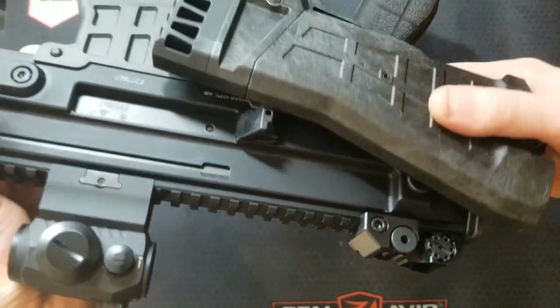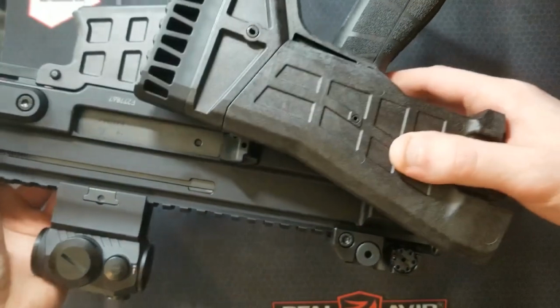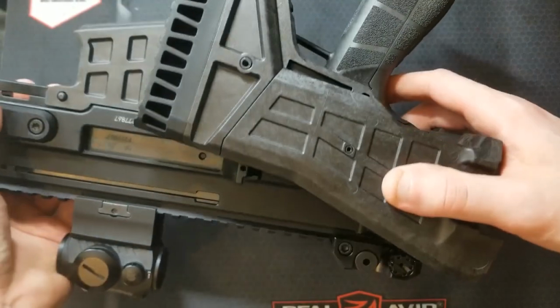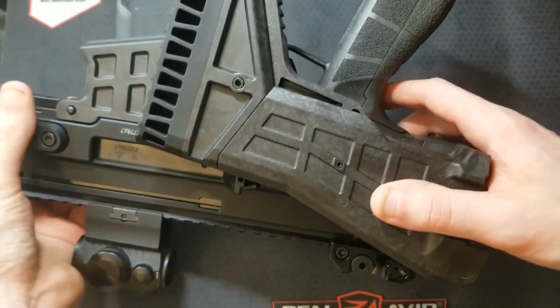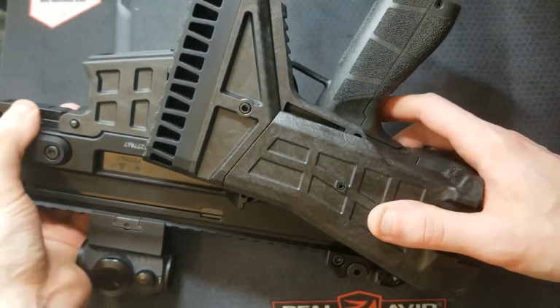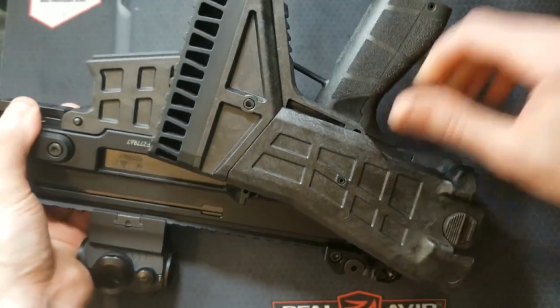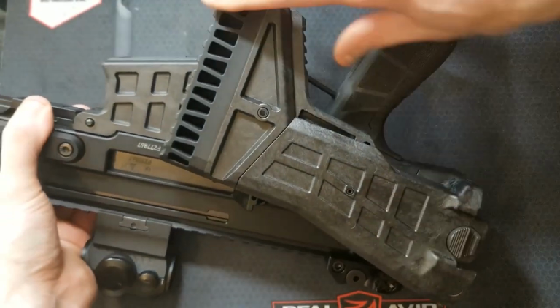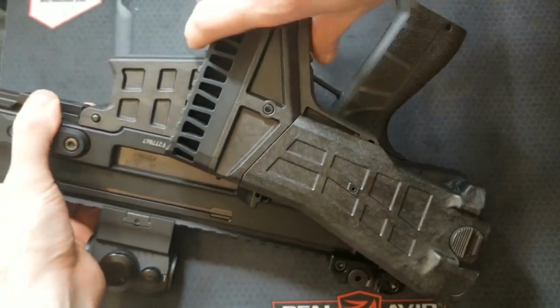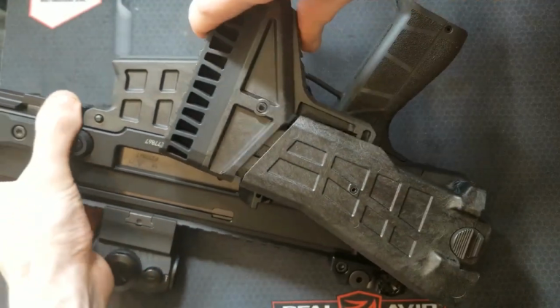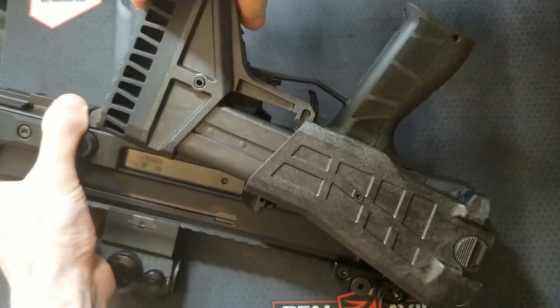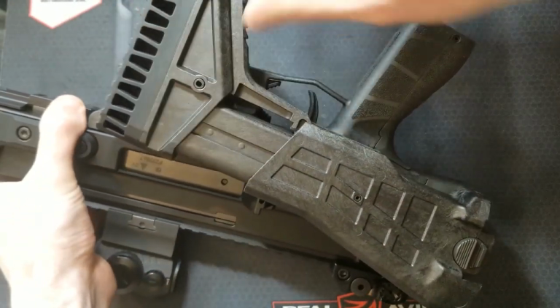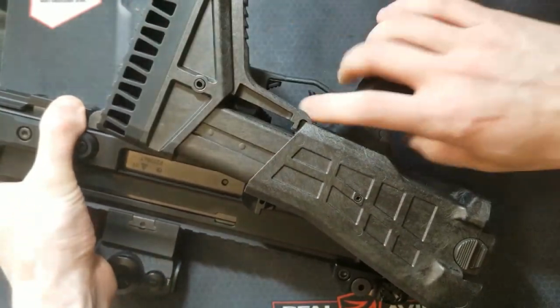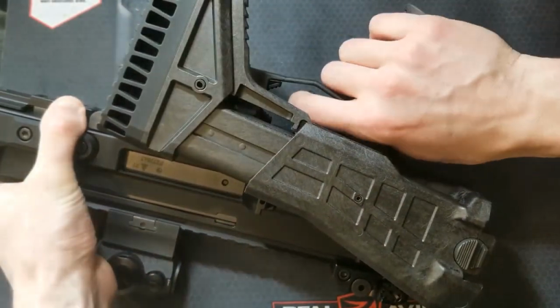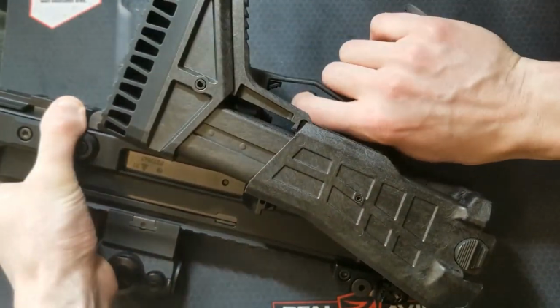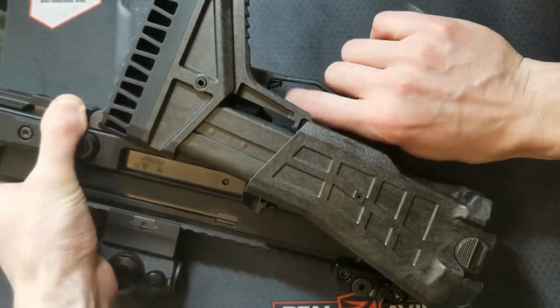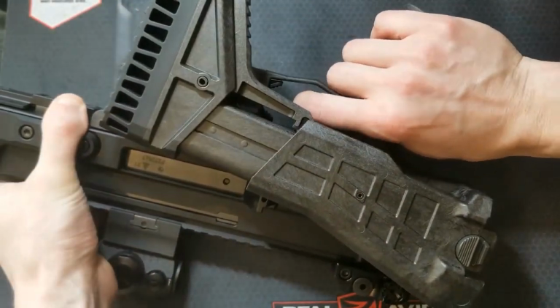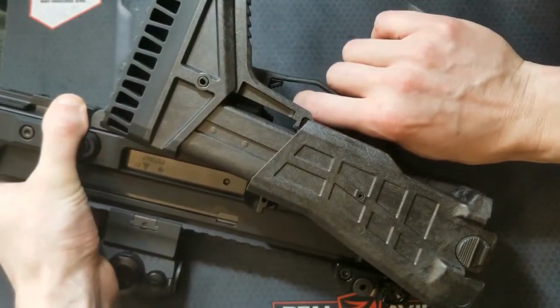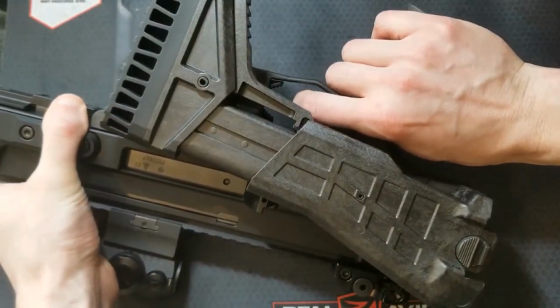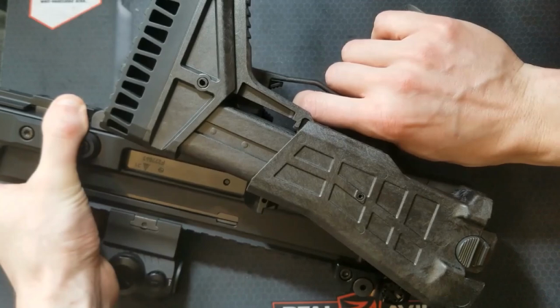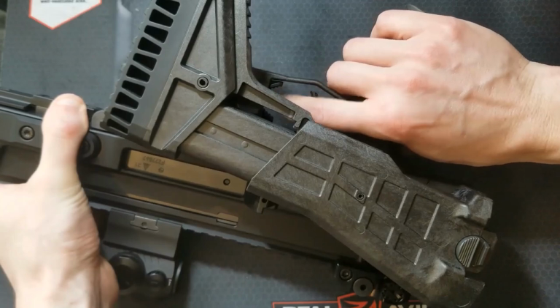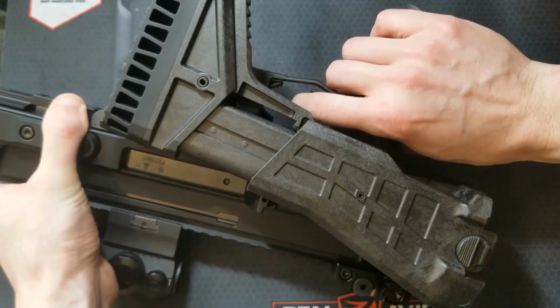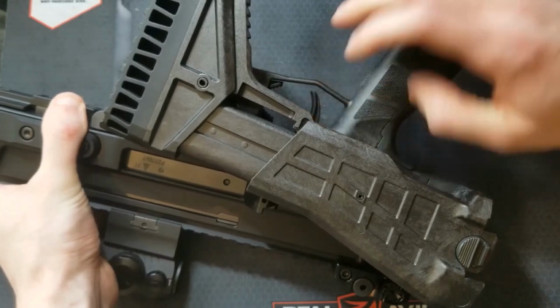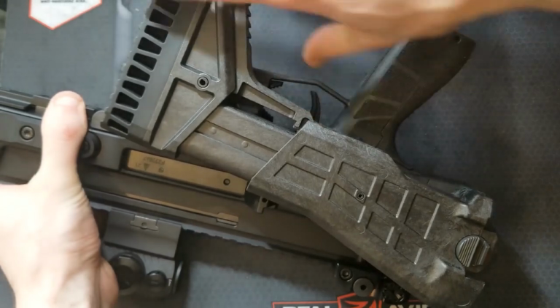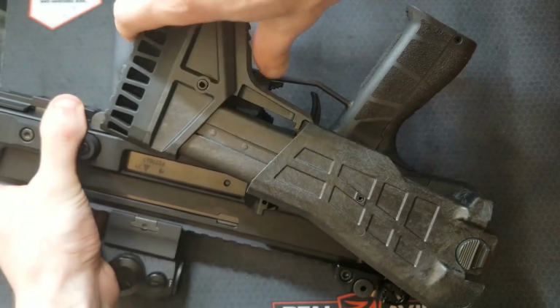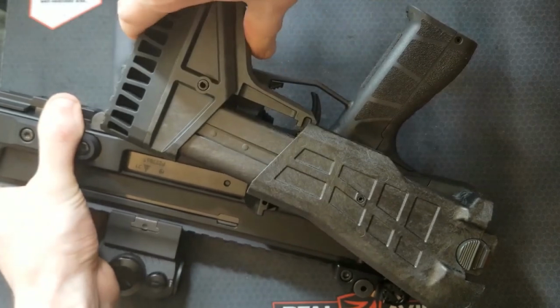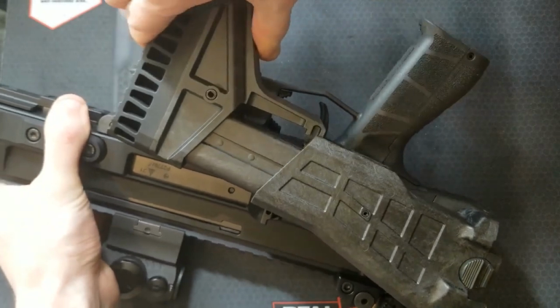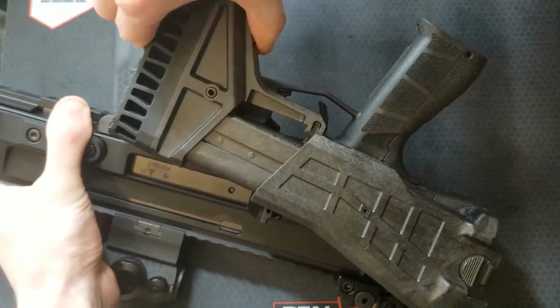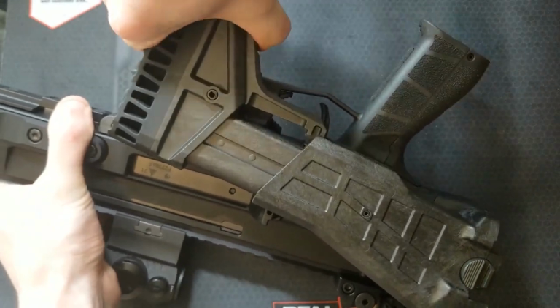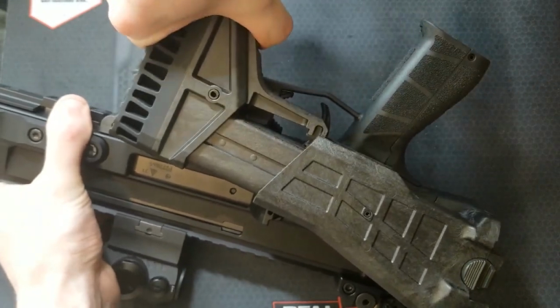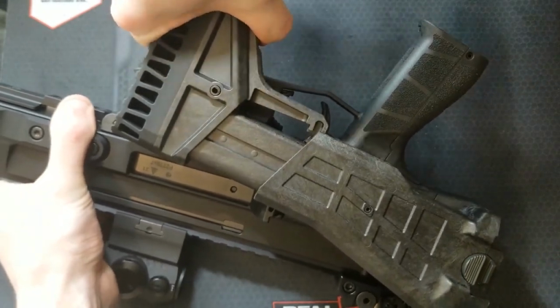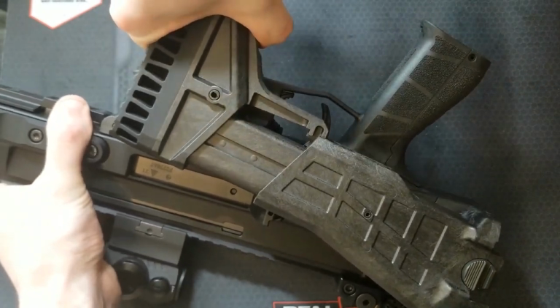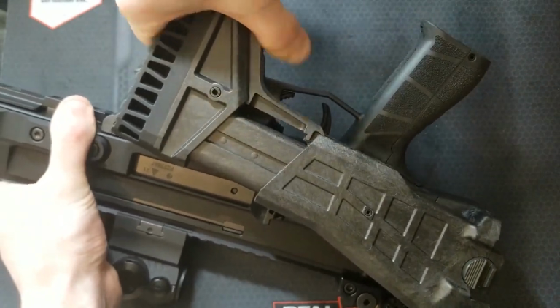If you extend the stock, it gives you a little bit more room, but it does kind of get in the way of the trigger guard there — though it's not too bad at all.